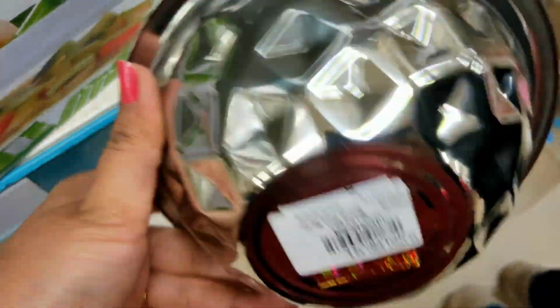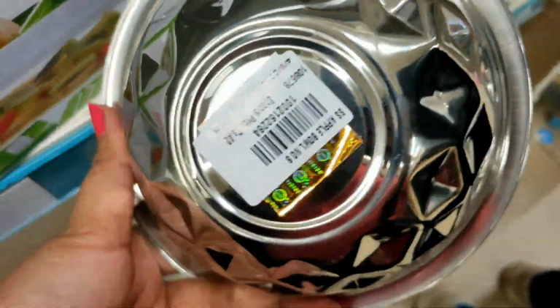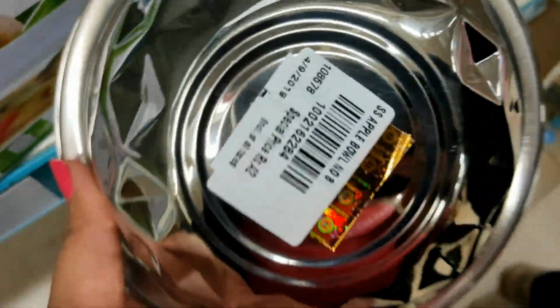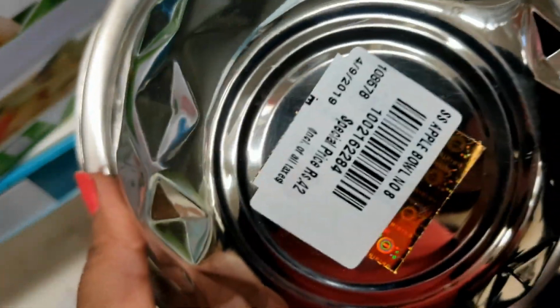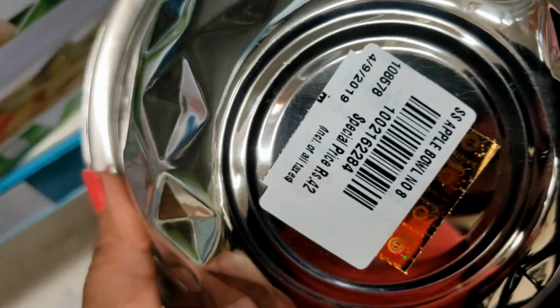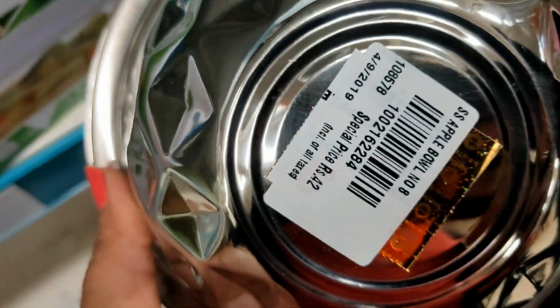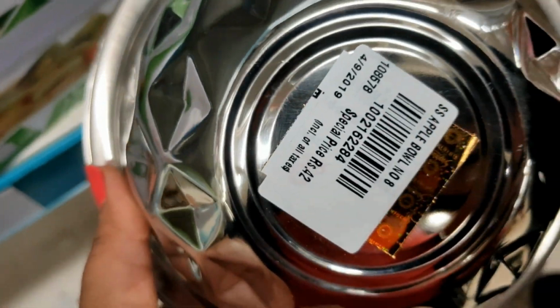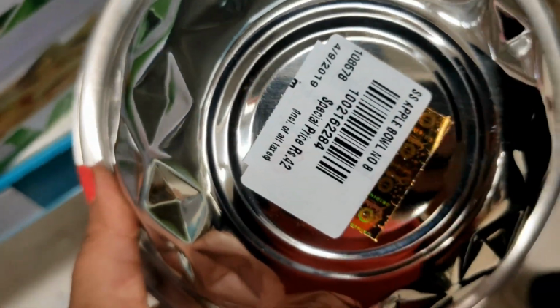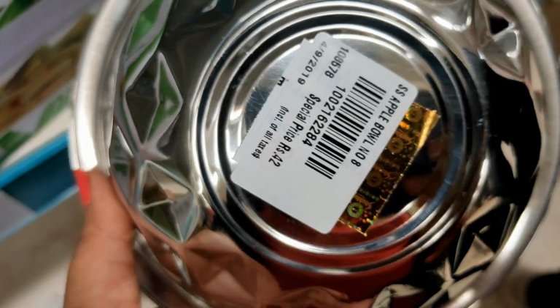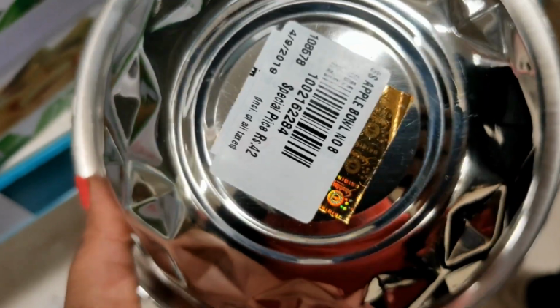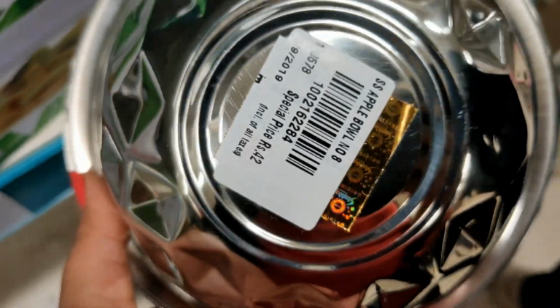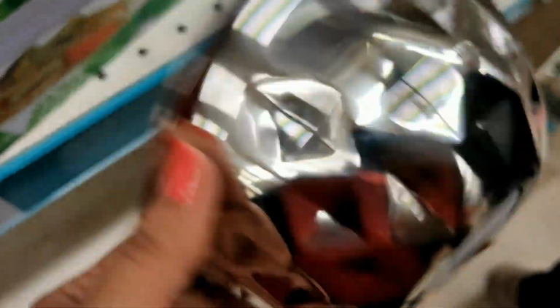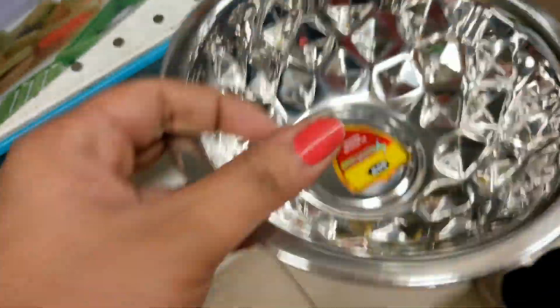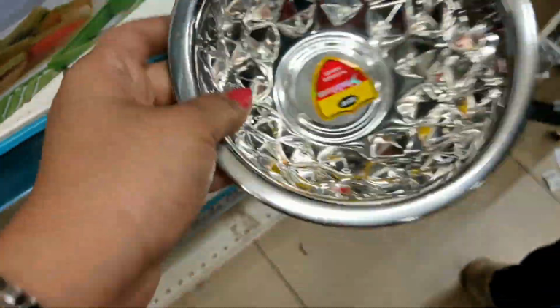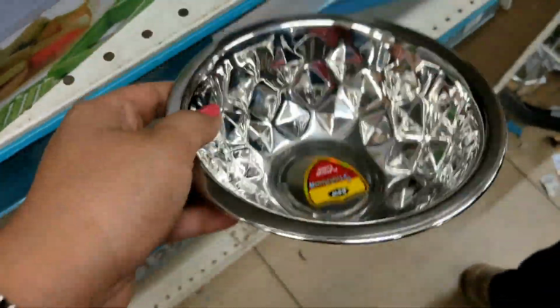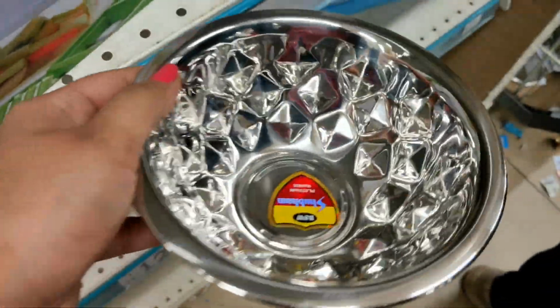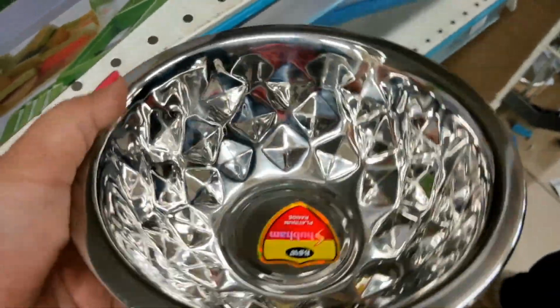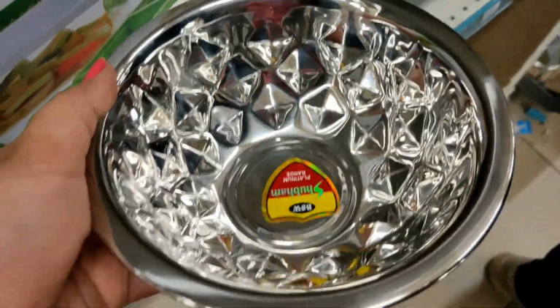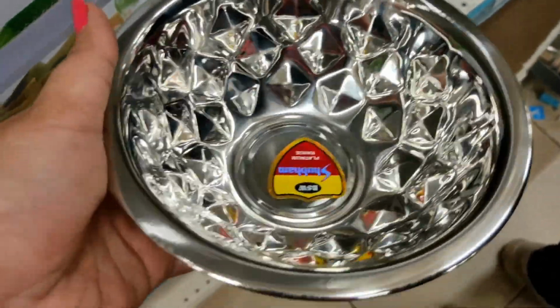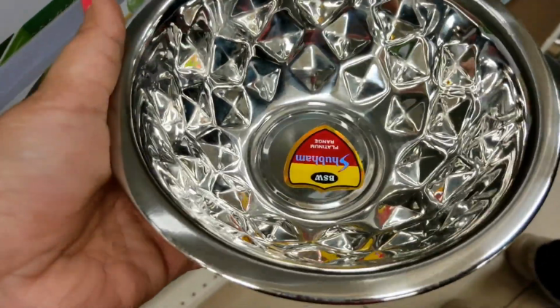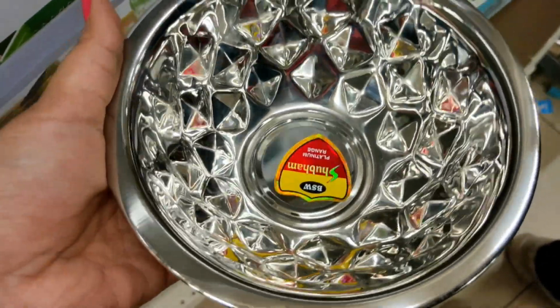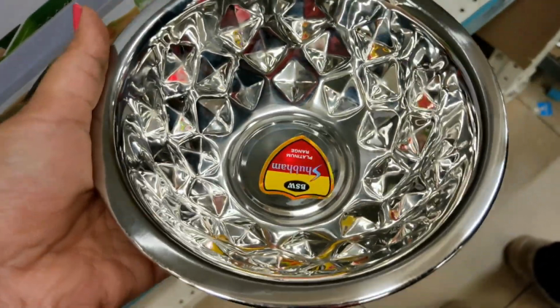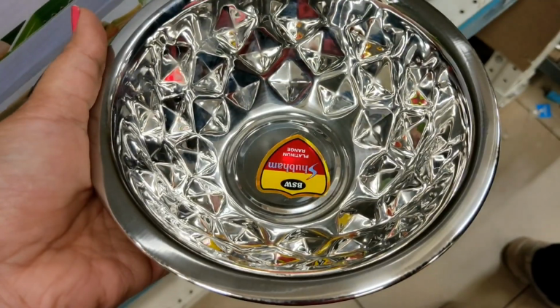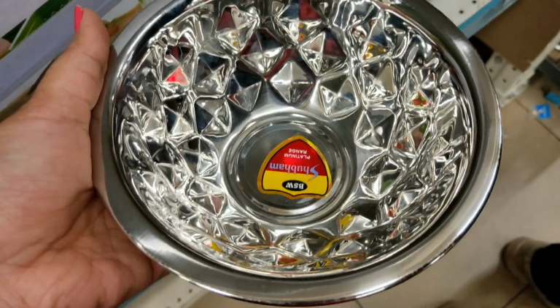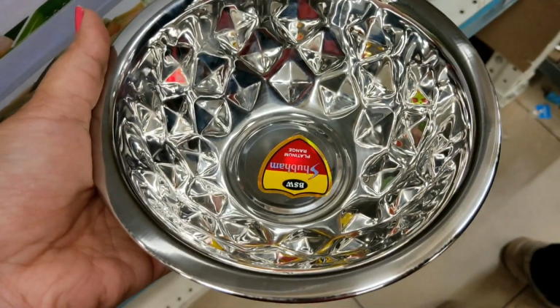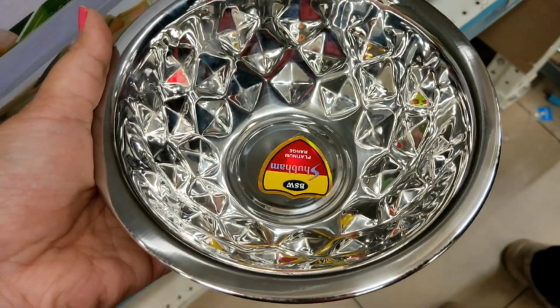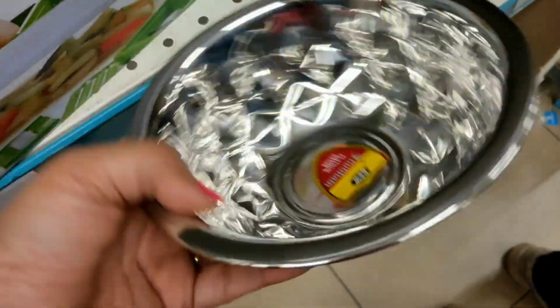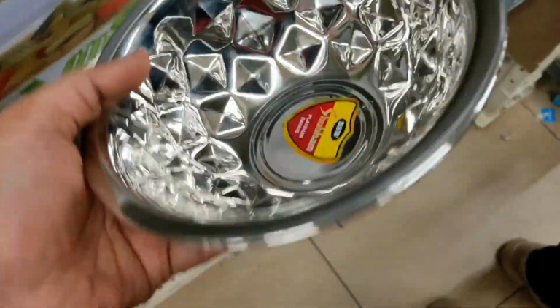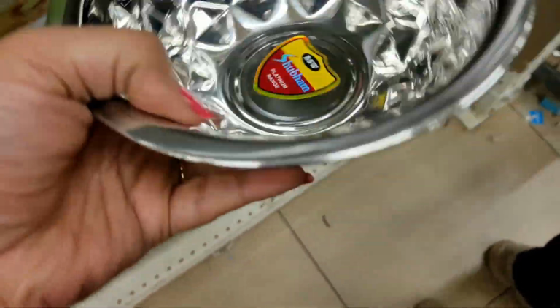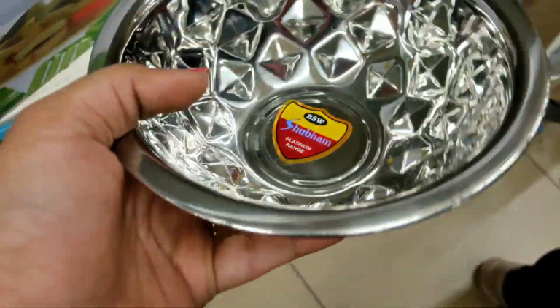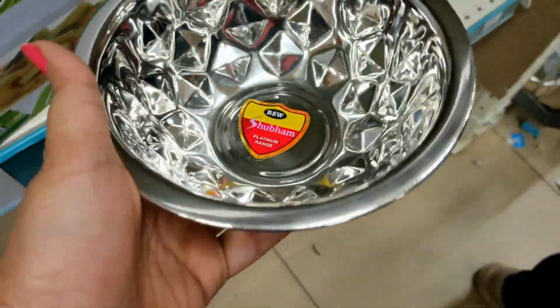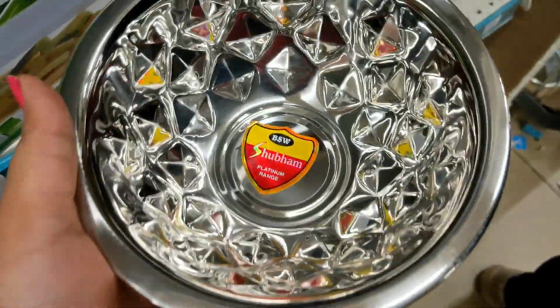Next is a stainless steel bowl priced at Rs. 42. There are different designs available each time. This design is made in a diamond shape.